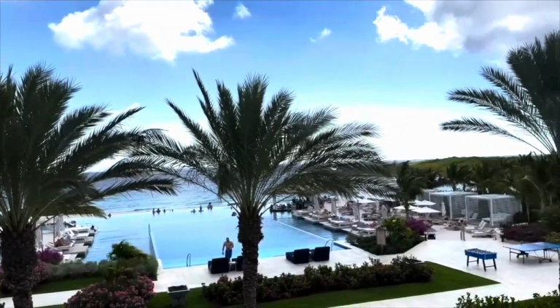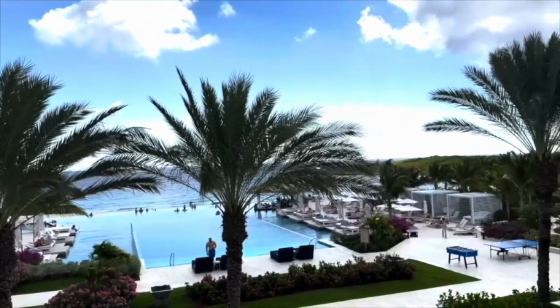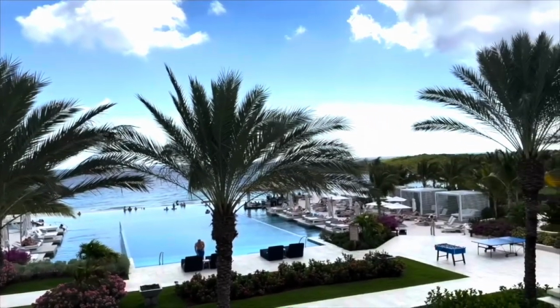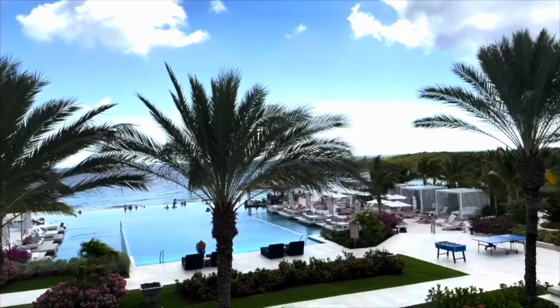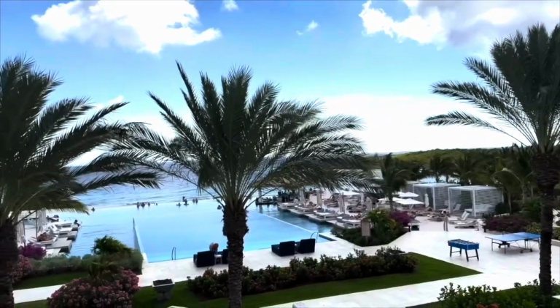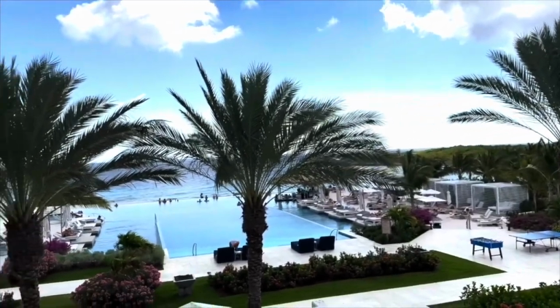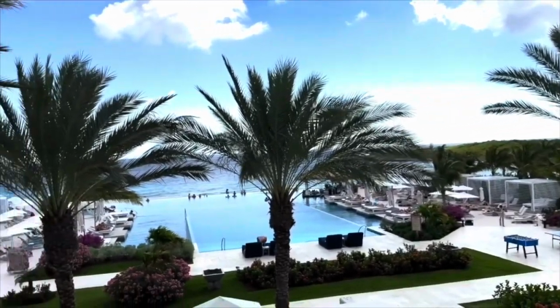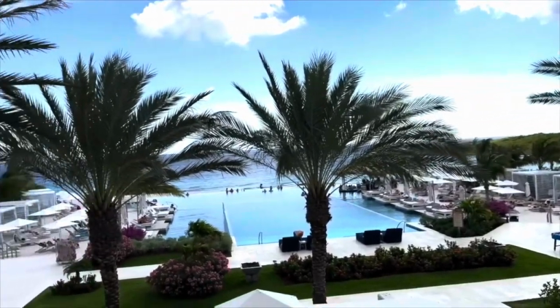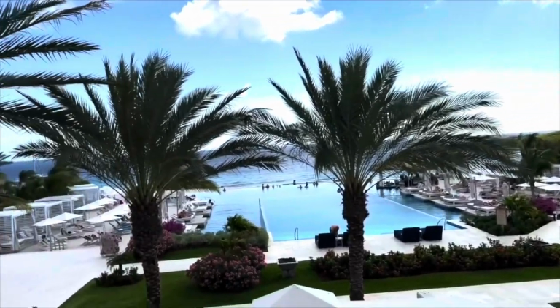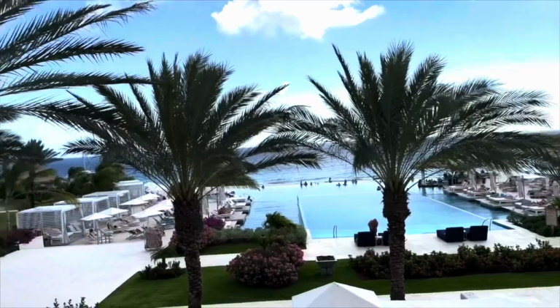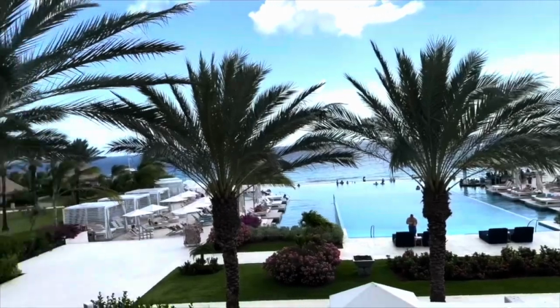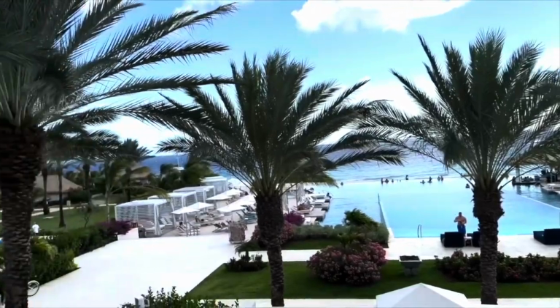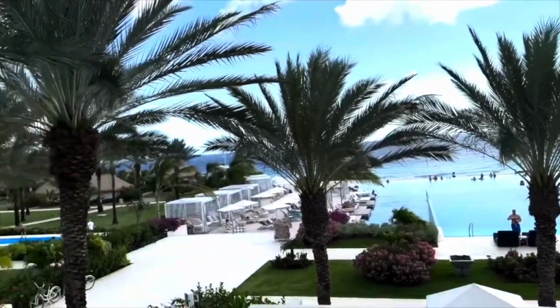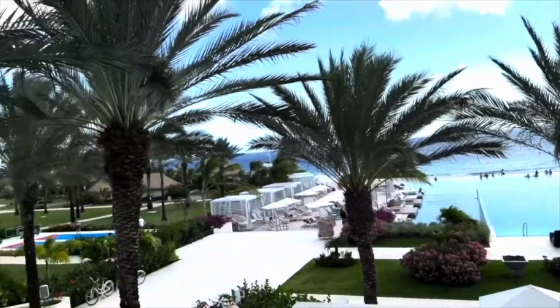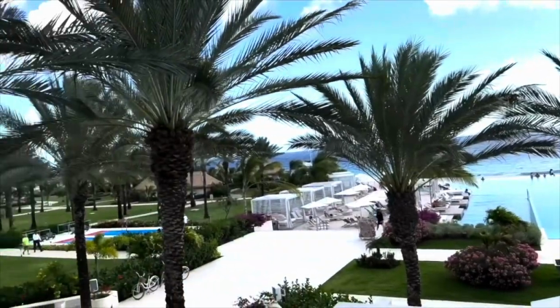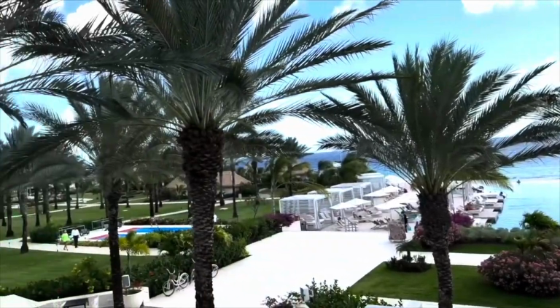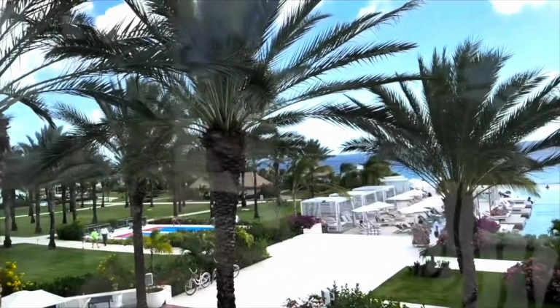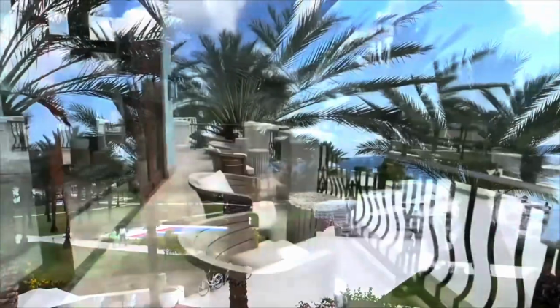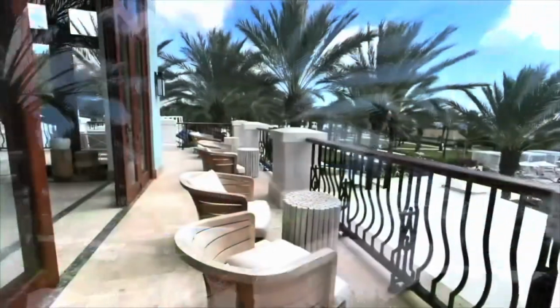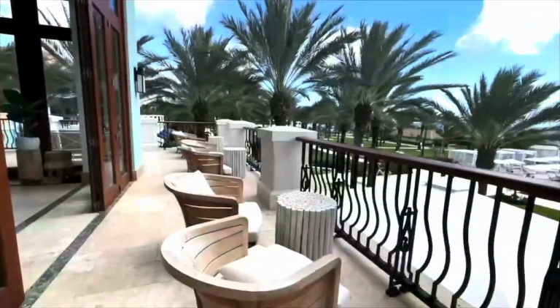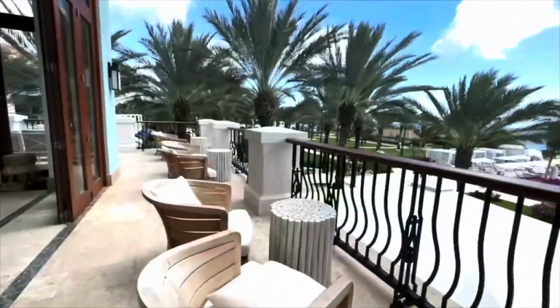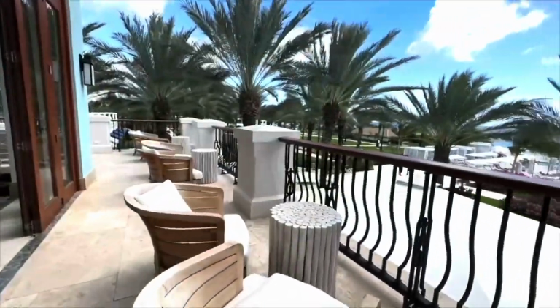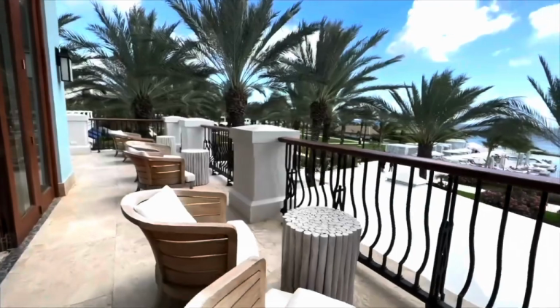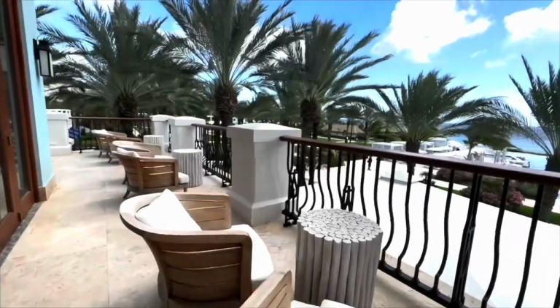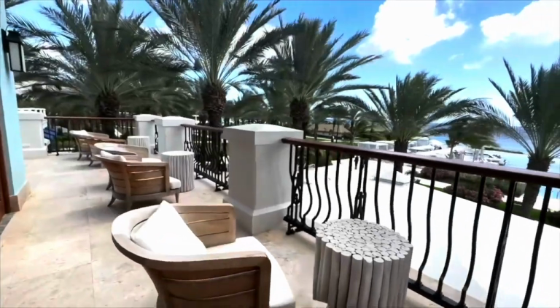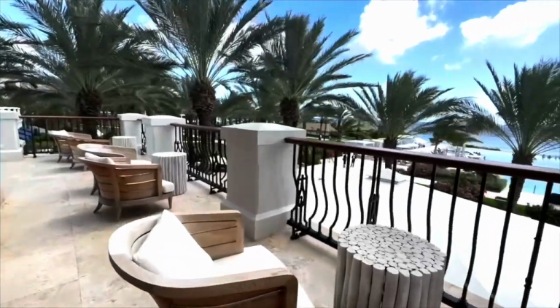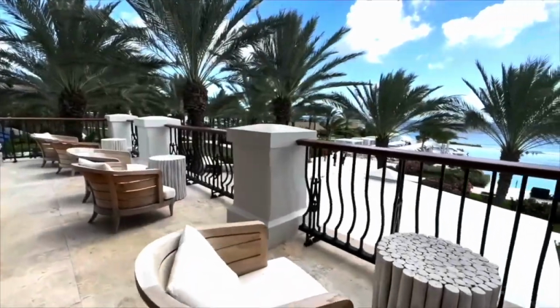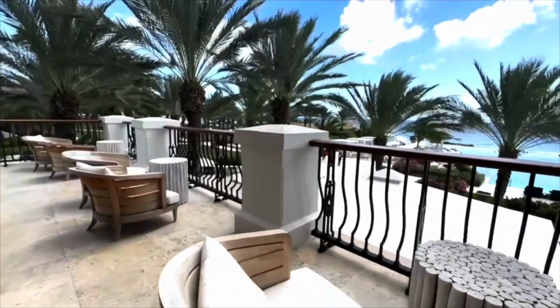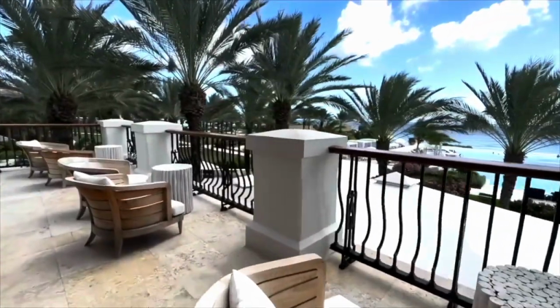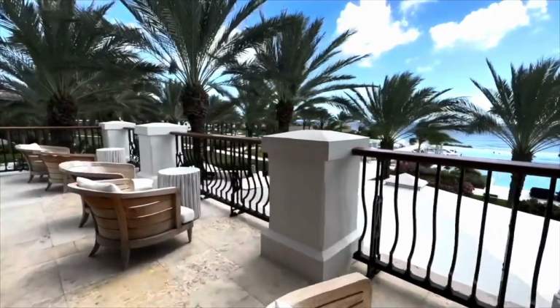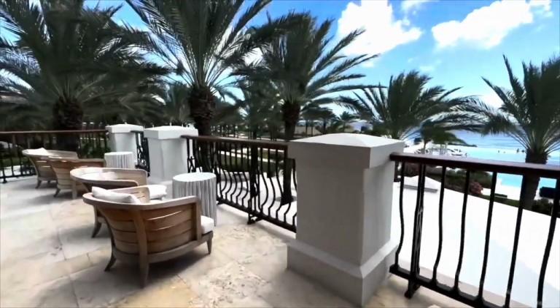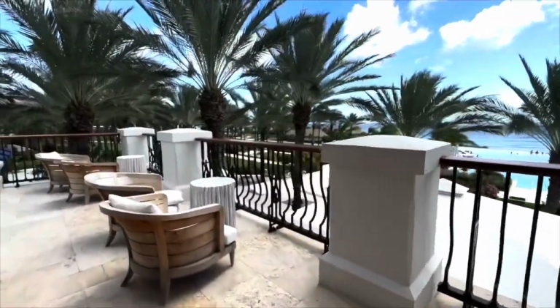I want to give a special thanks to El Garic and Alisio in the sales department for helping enhance my stay and making my vacation so perfect. Here's what I also love about Sandals: once you pay for your trip and arrive at the resort, you can leave your wallet in the safe.